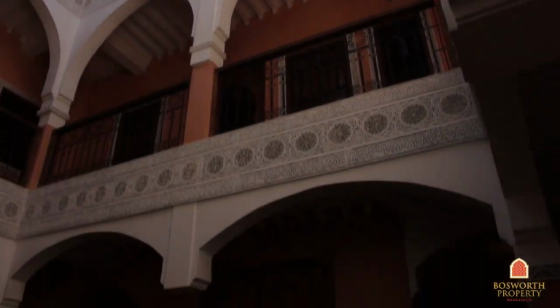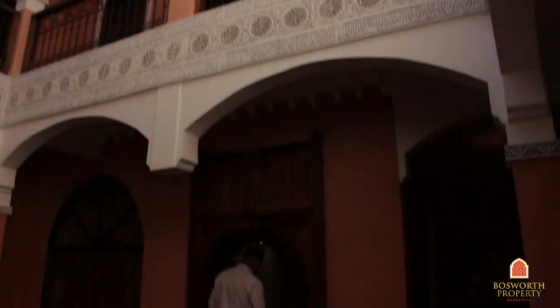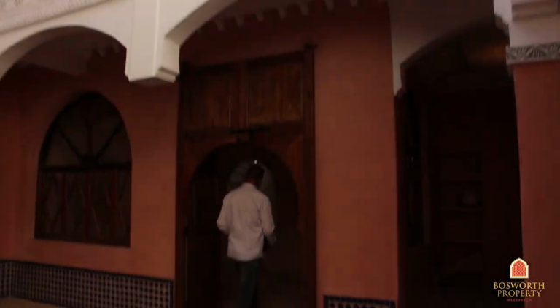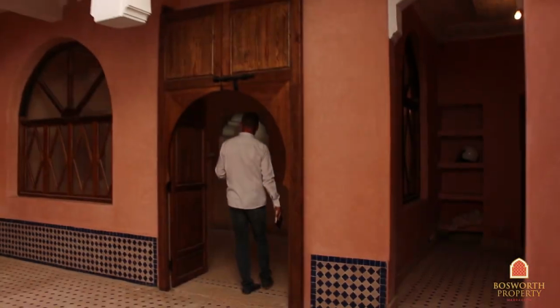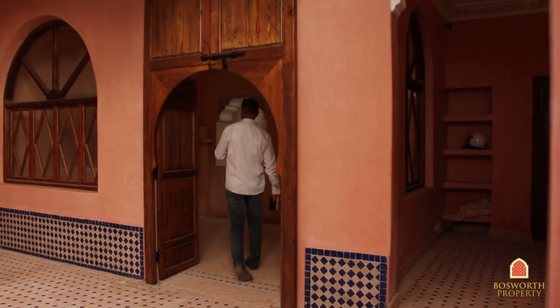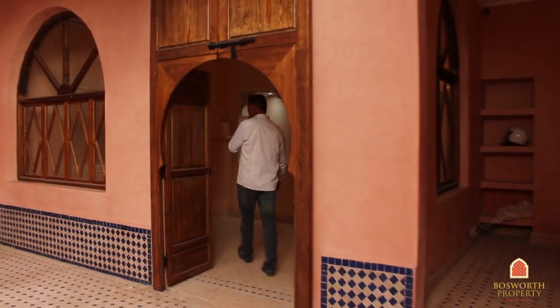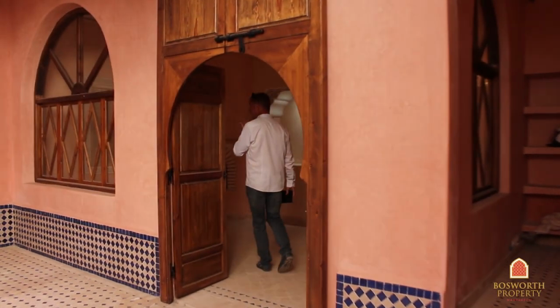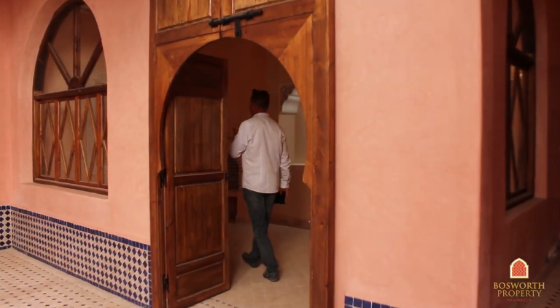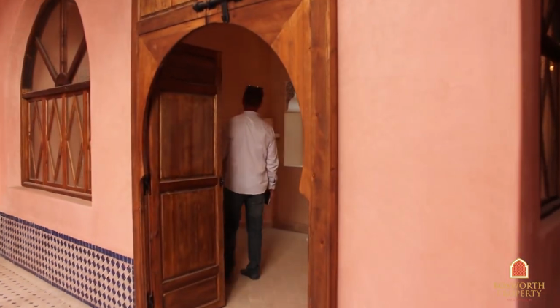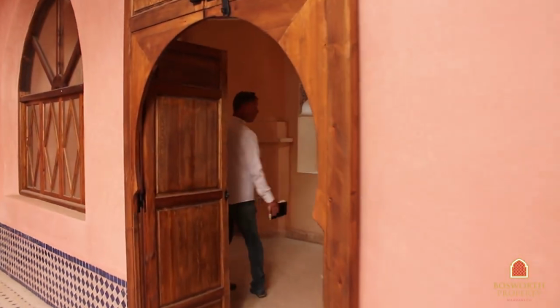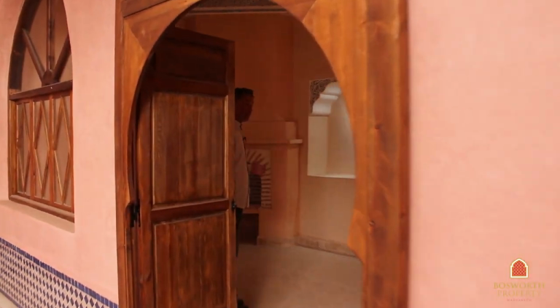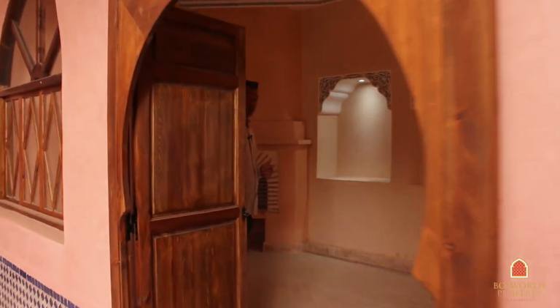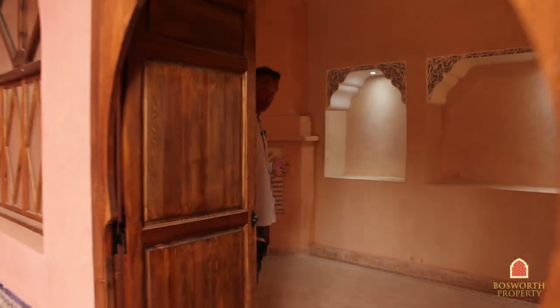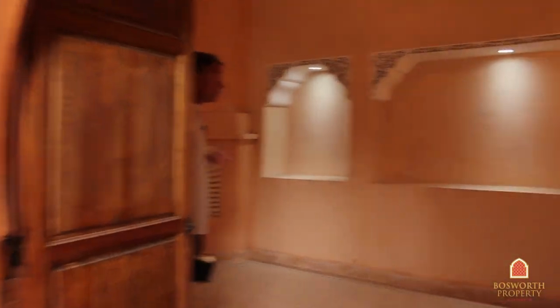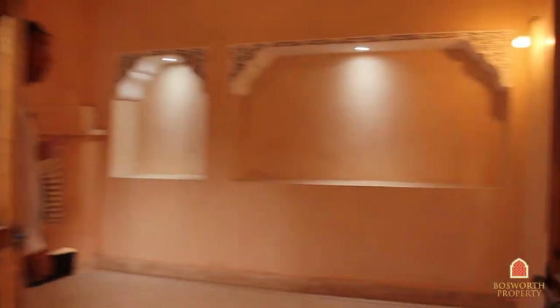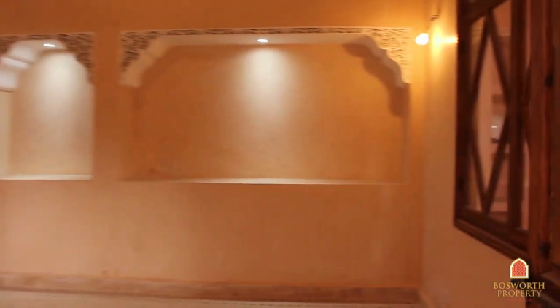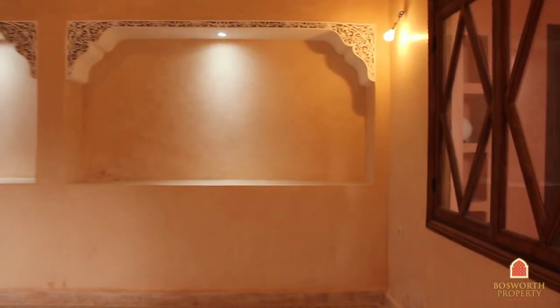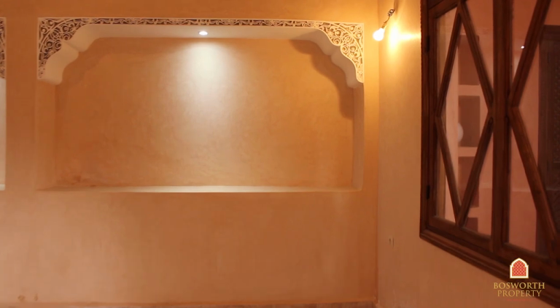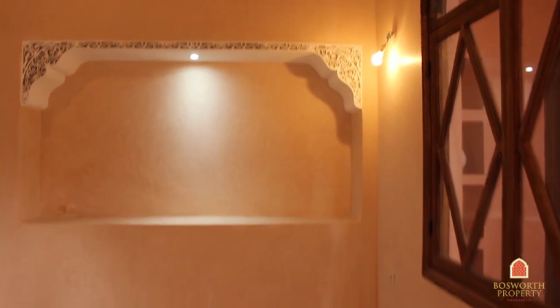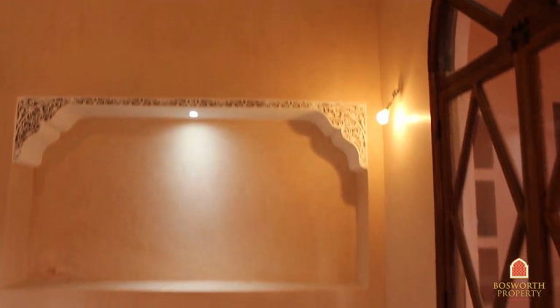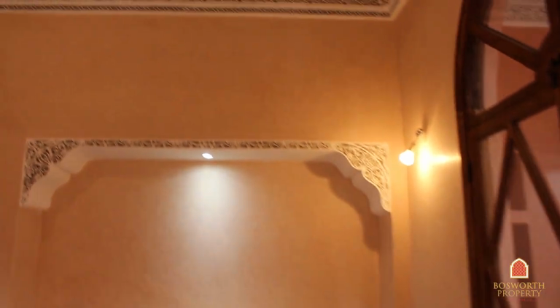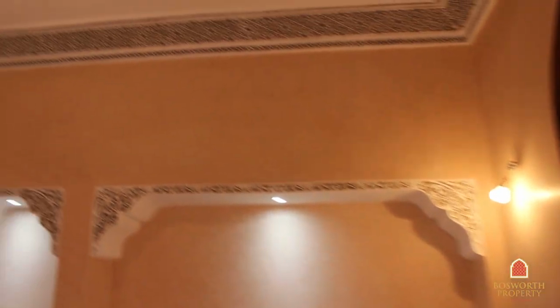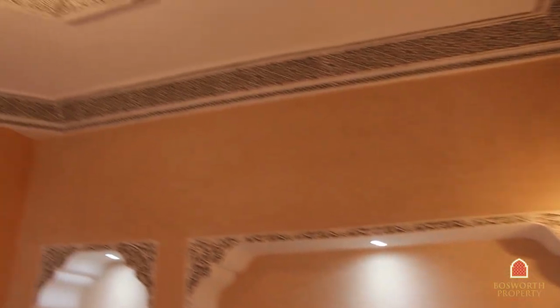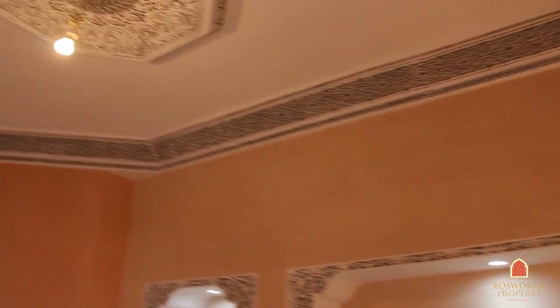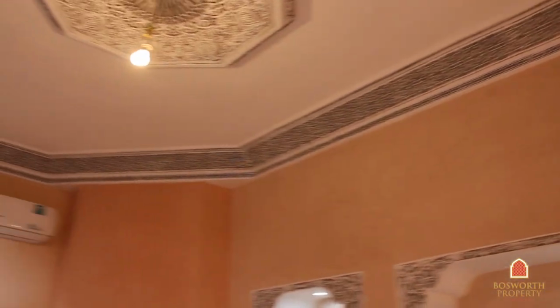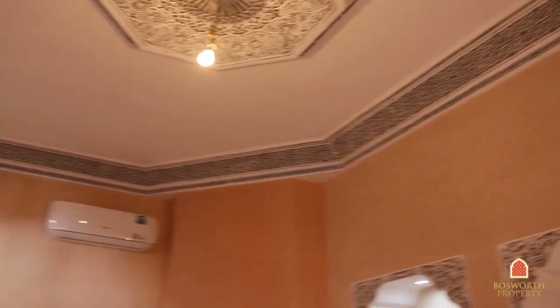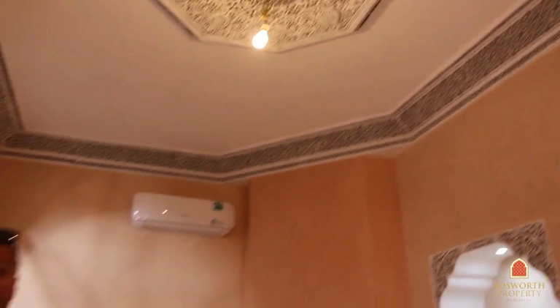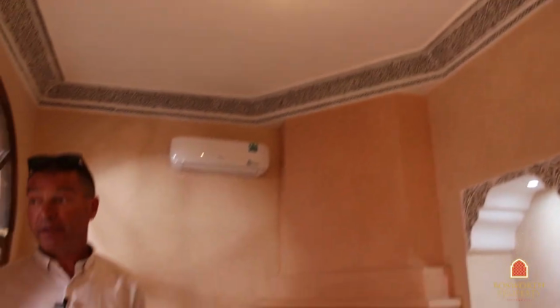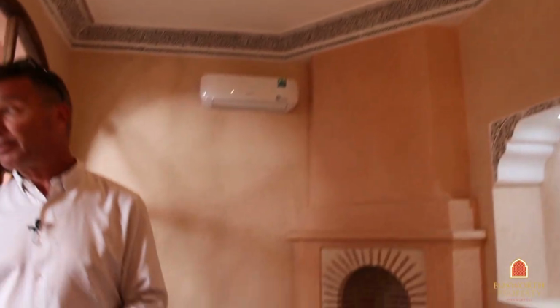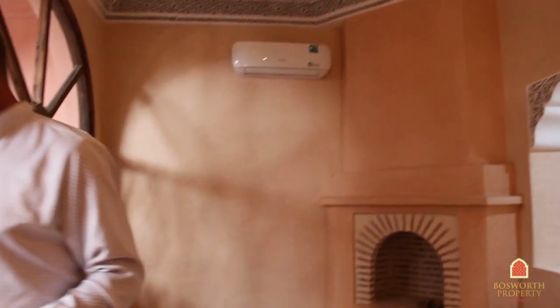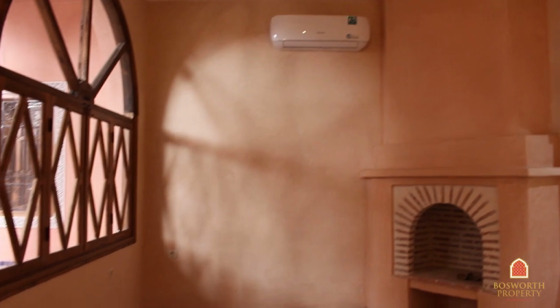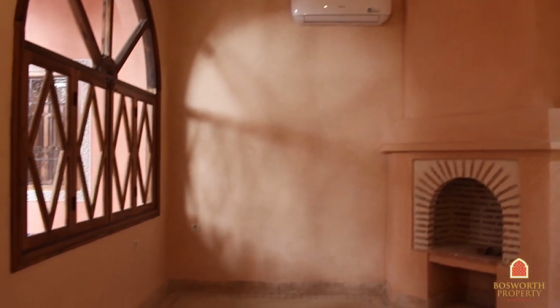In here we can see the first salon. You'll notice not only the quality of the finishing, but also that there are some great features. There's air conditioning everywhere and fireplaces, very beautifully done. Come with me over this way.